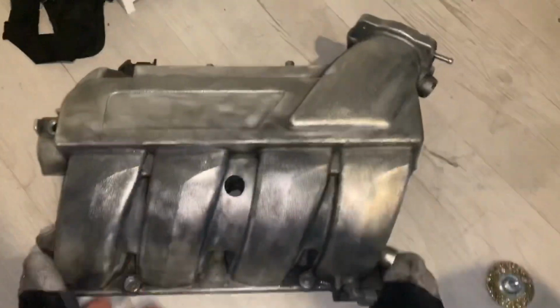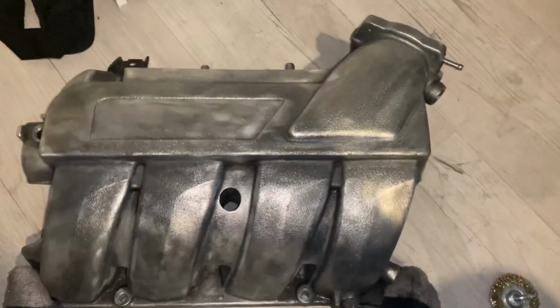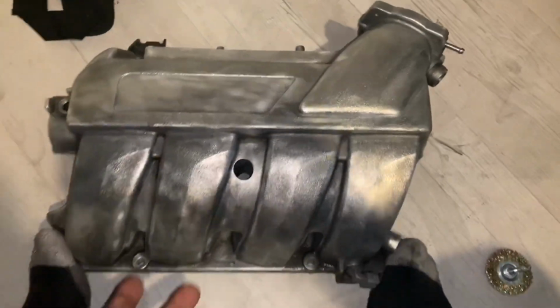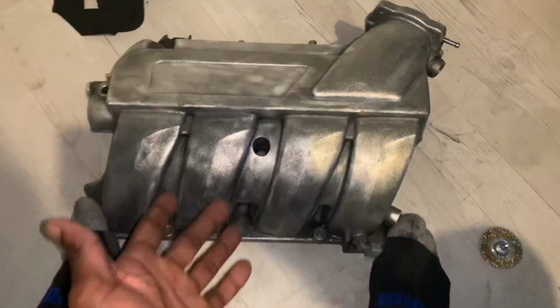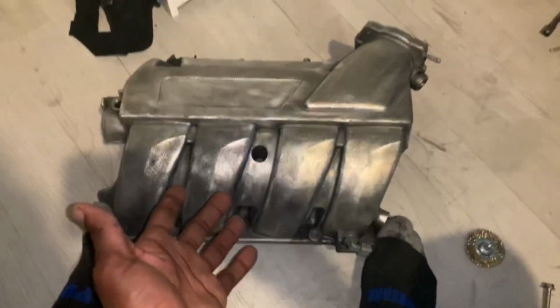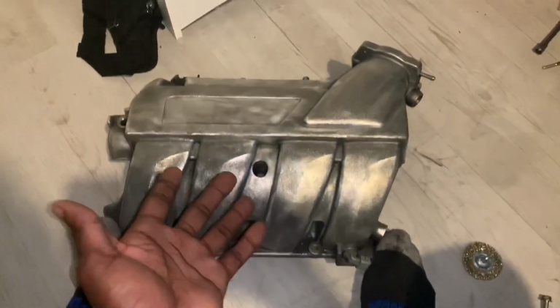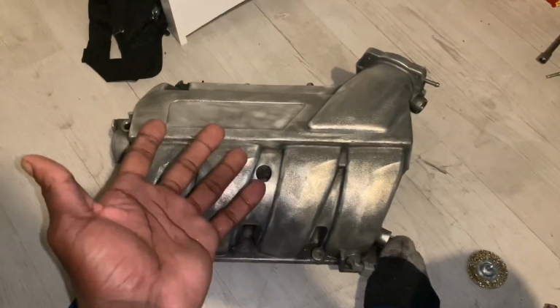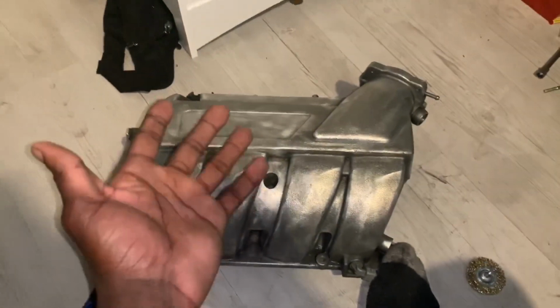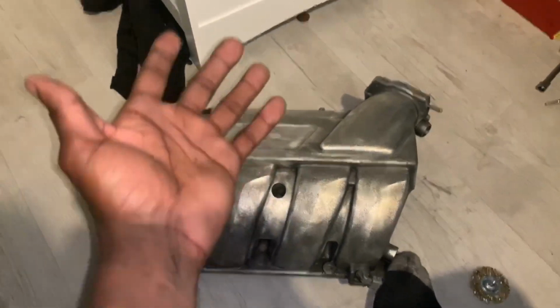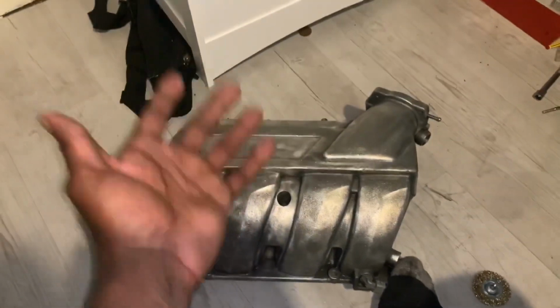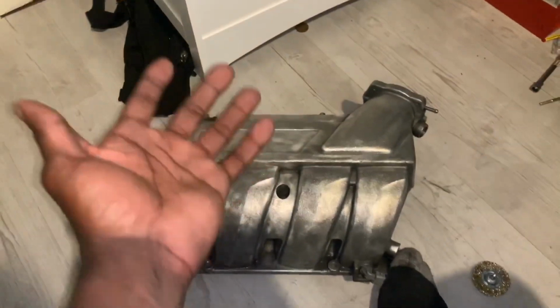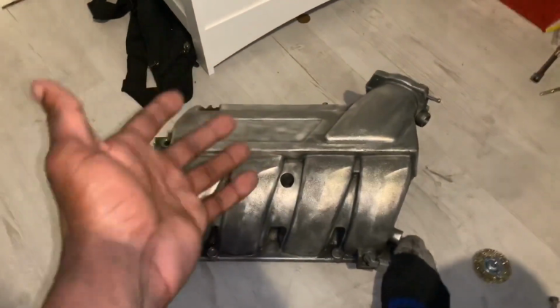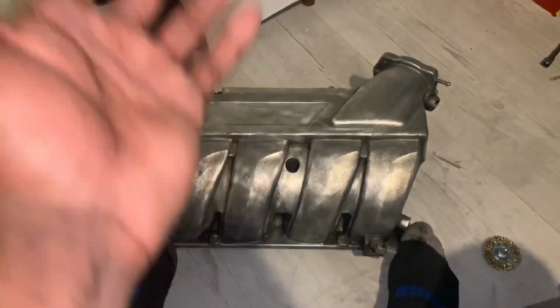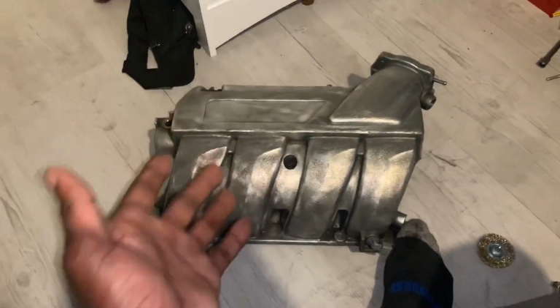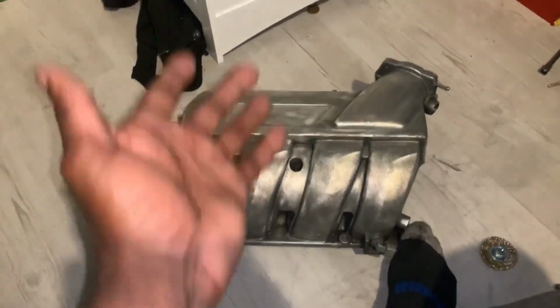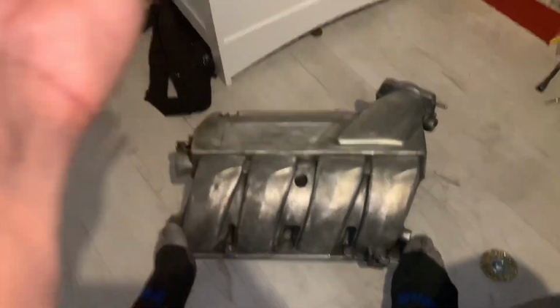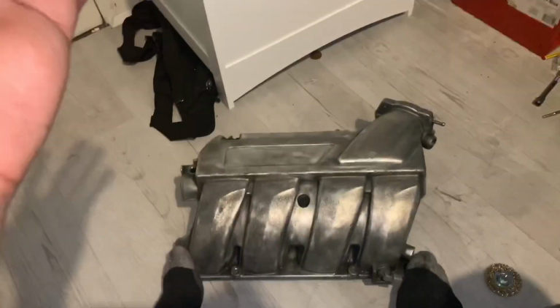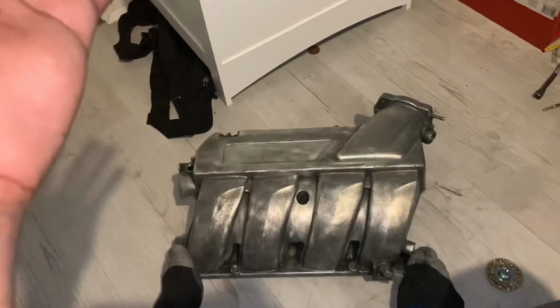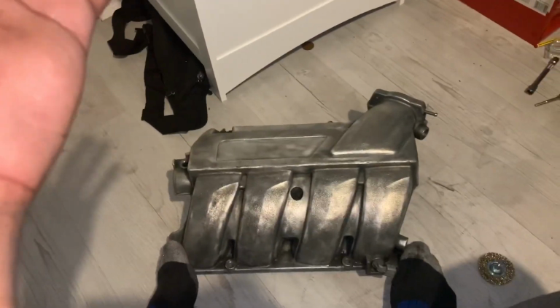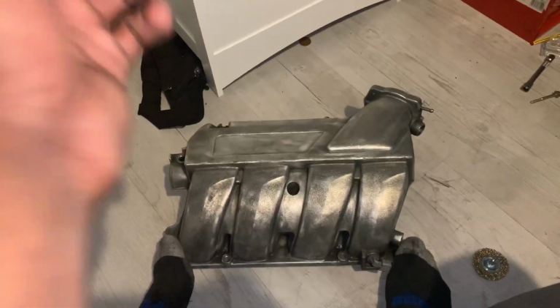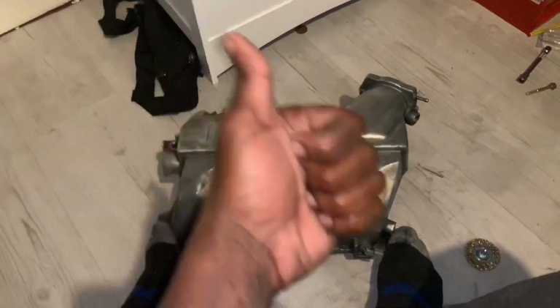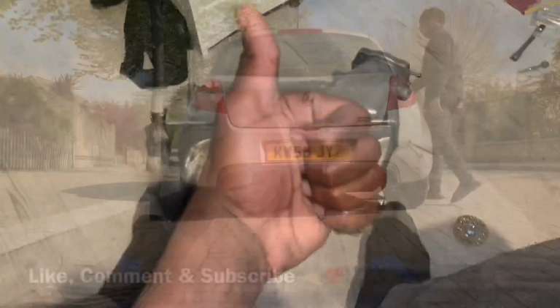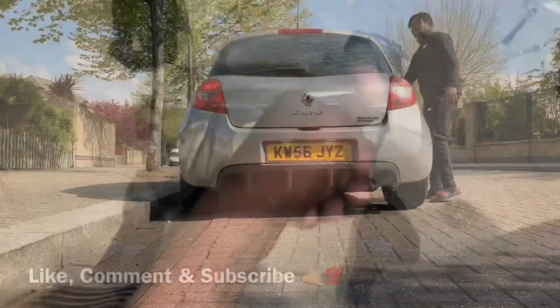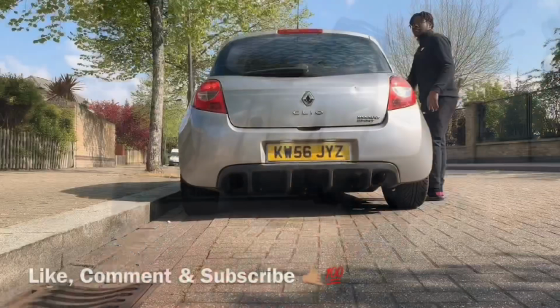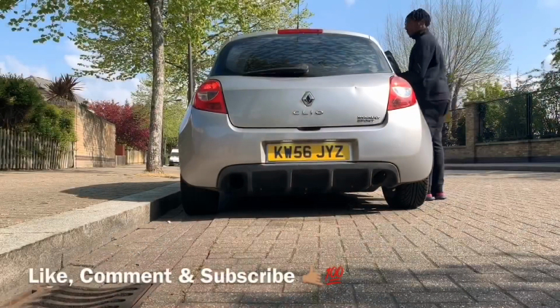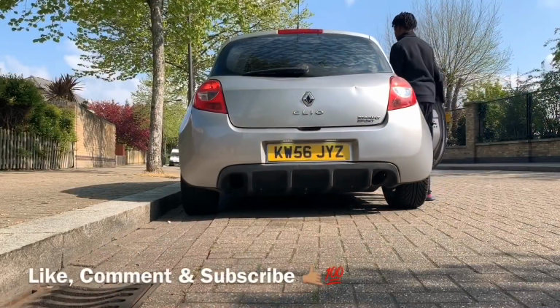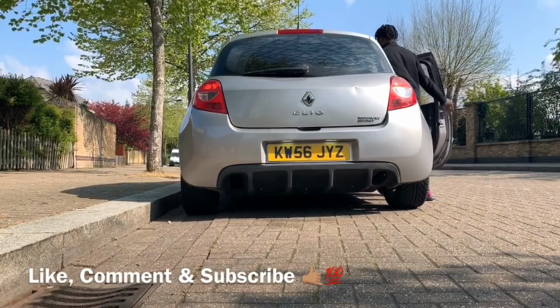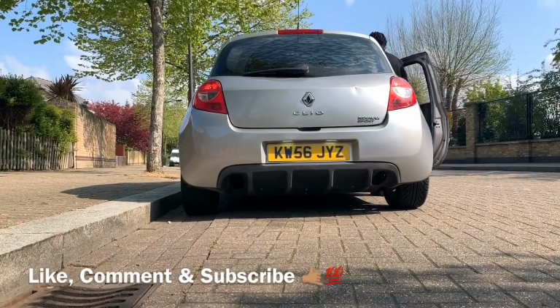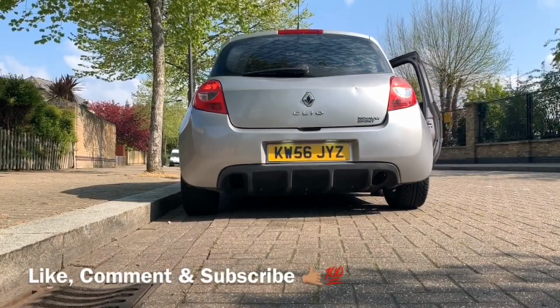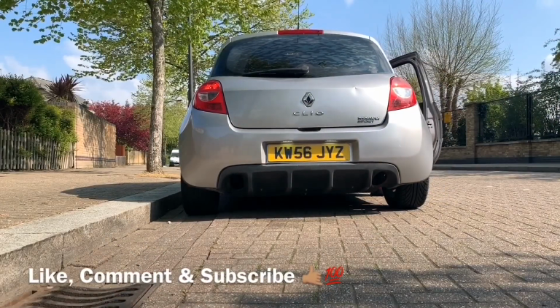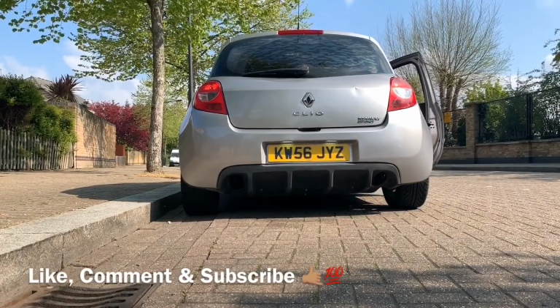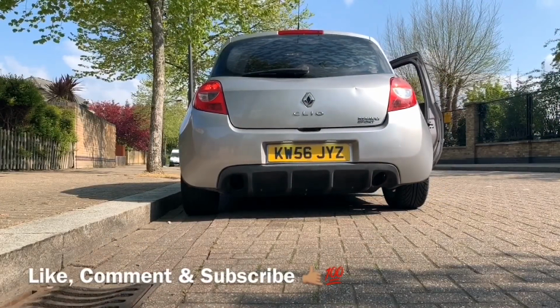Thank you so much for watching. Please like, comment, subscribe, and share it with your friends. Peace. Bye.